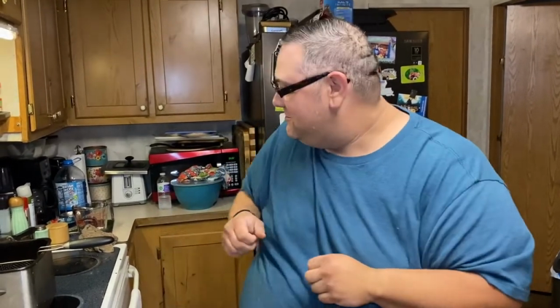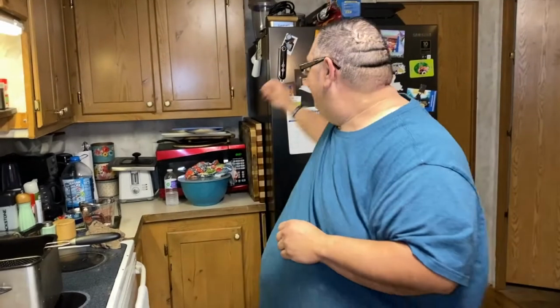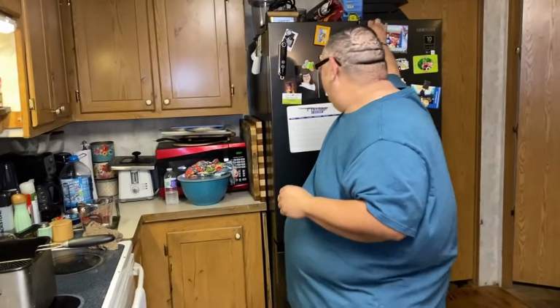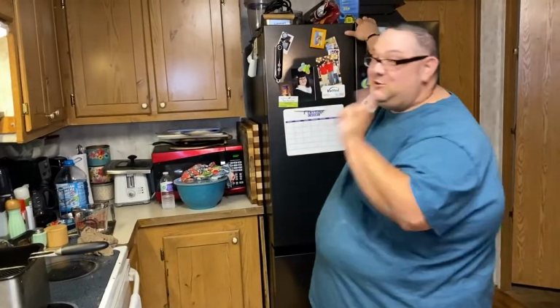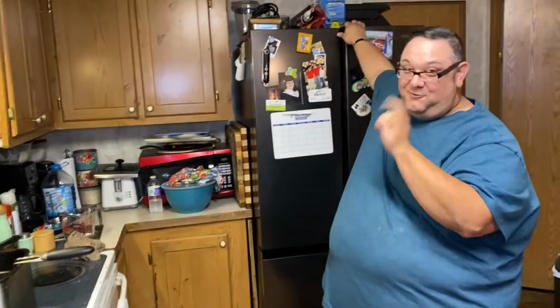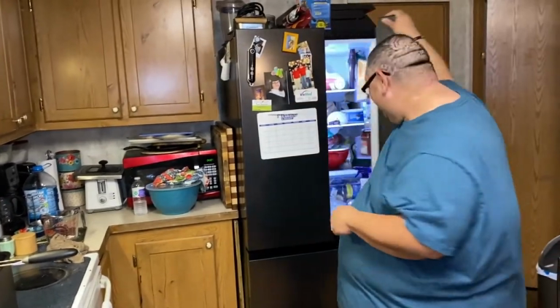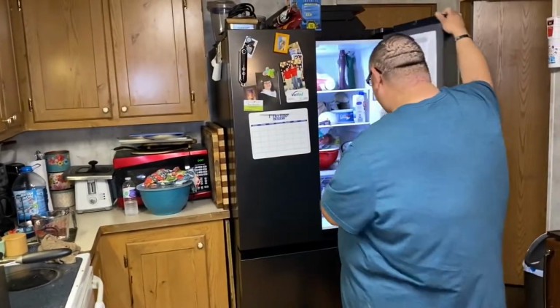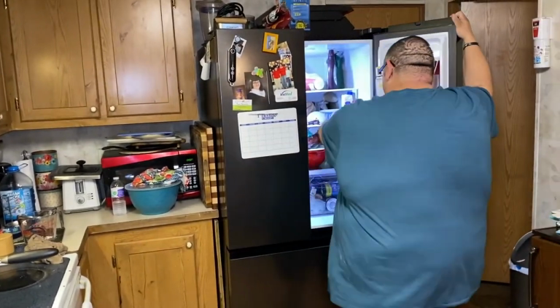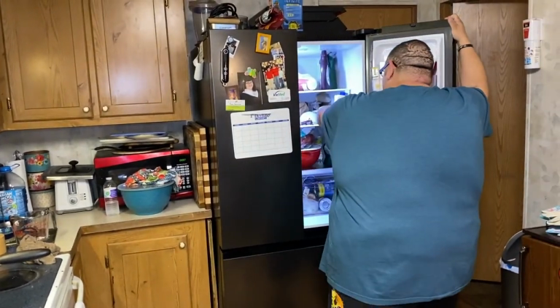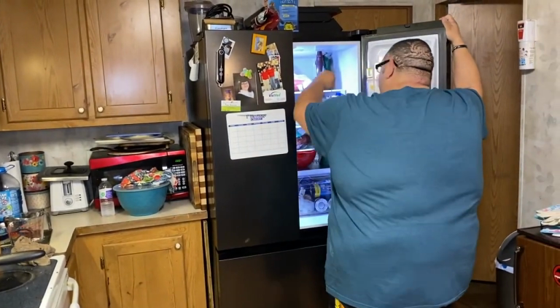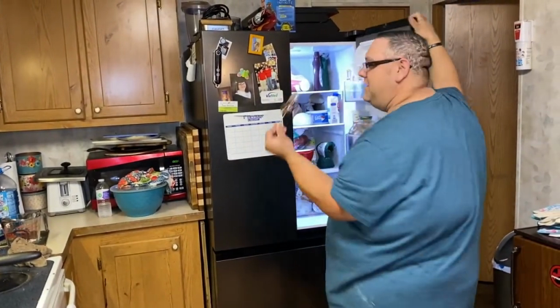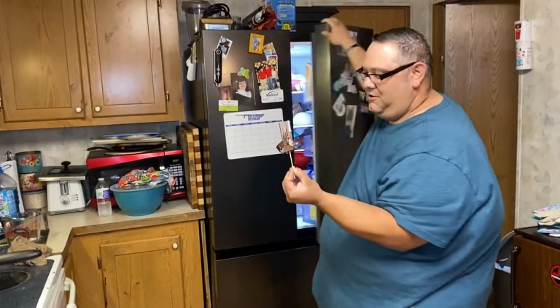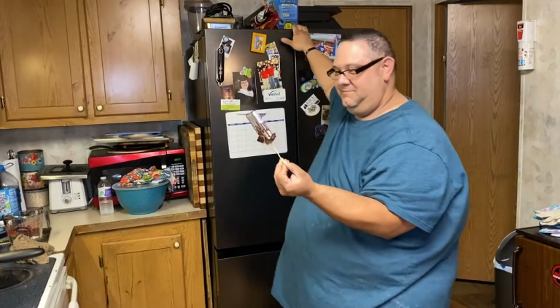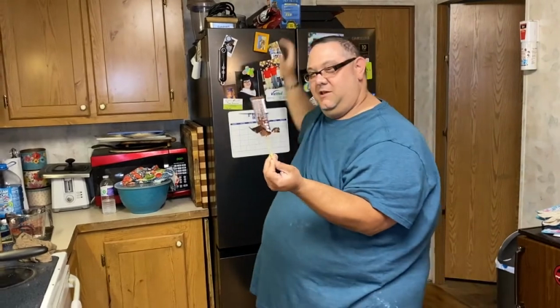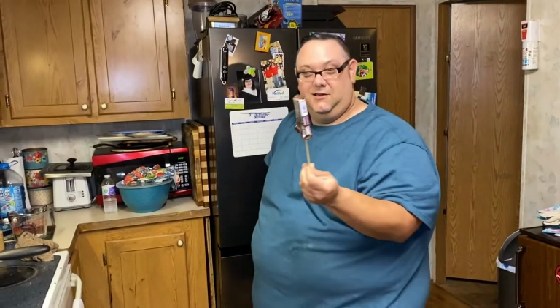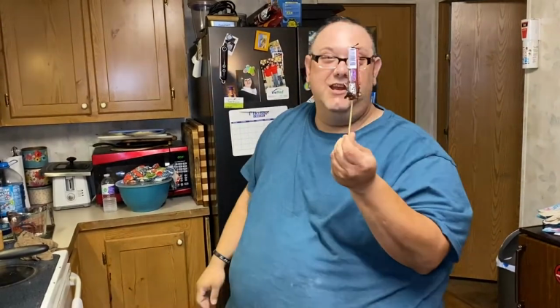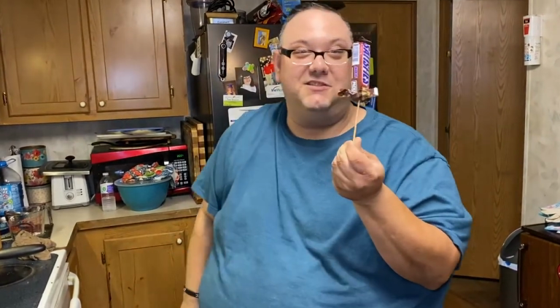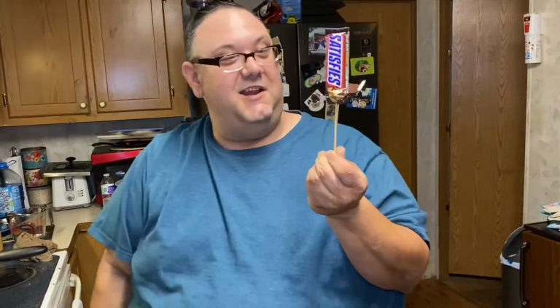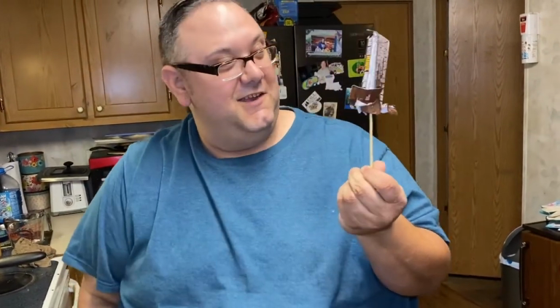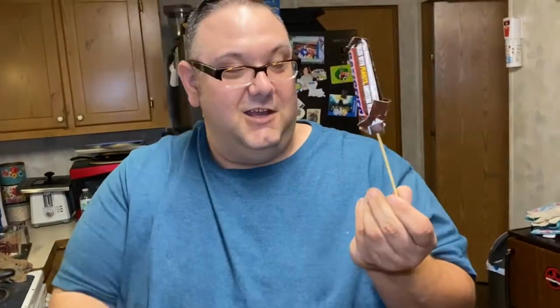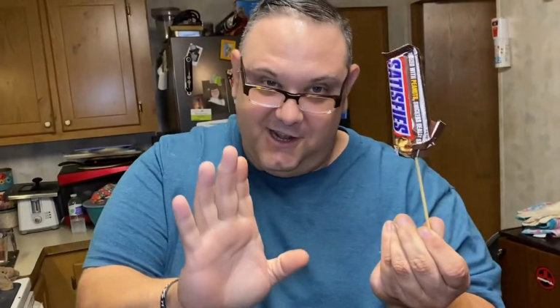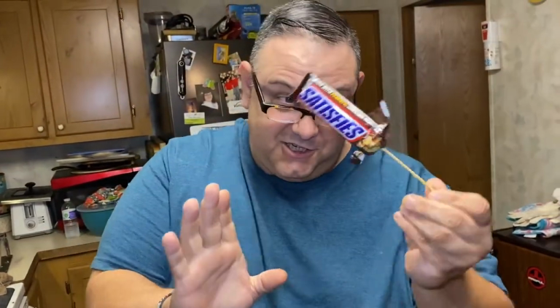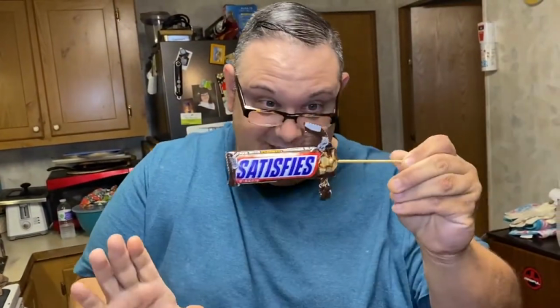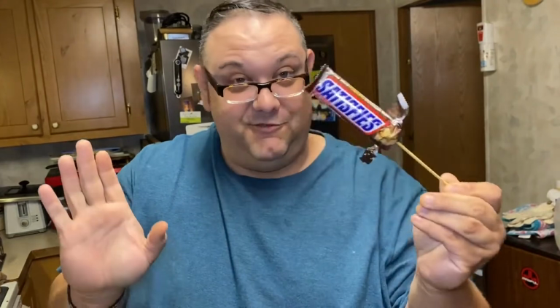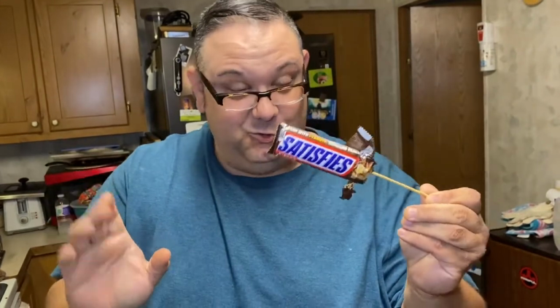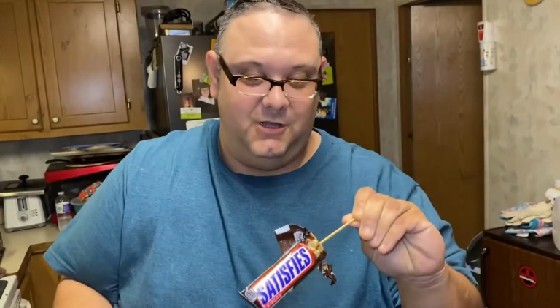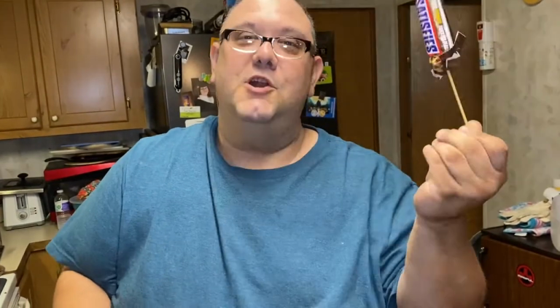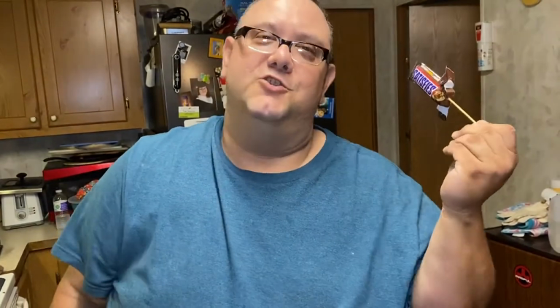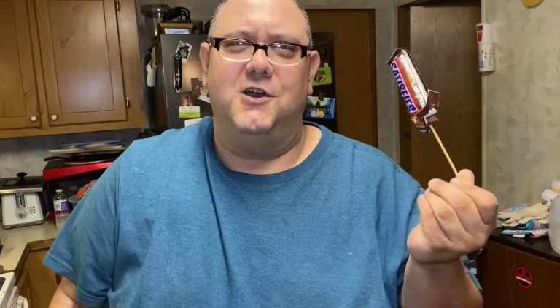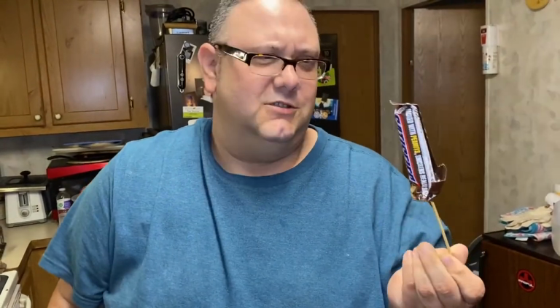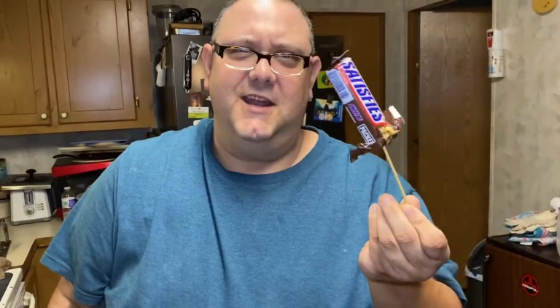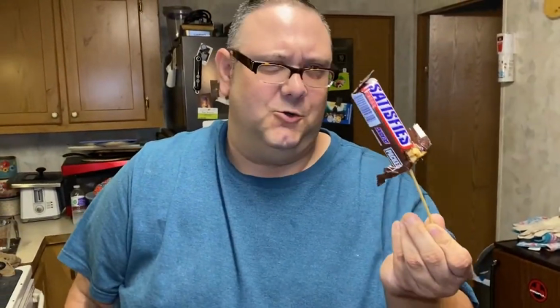So first things first — you're going to get you a Snickers bar and you're going to put a stick in it. Try not to touch the chocolate; it's very crucial. Put it in the refrigerator for a couple of hours and let it get nice and cold.